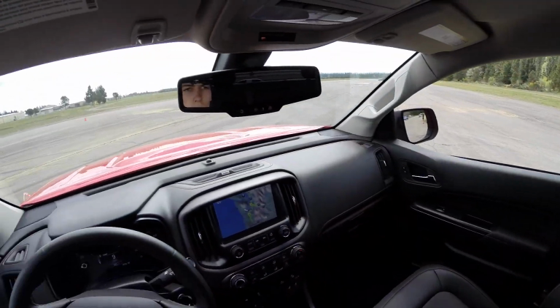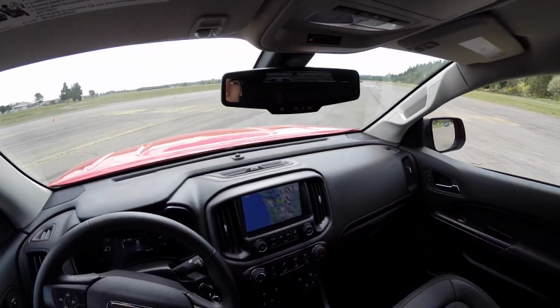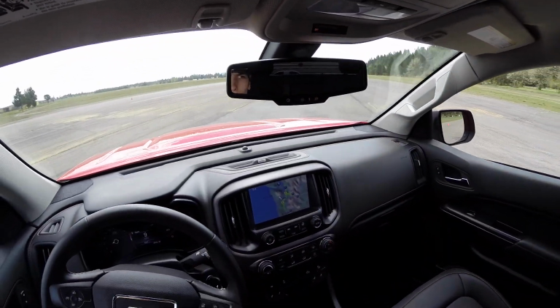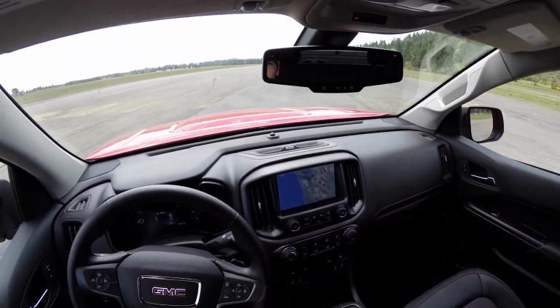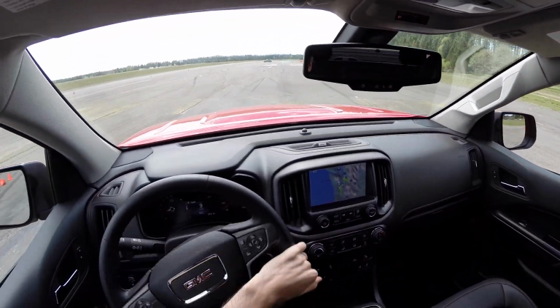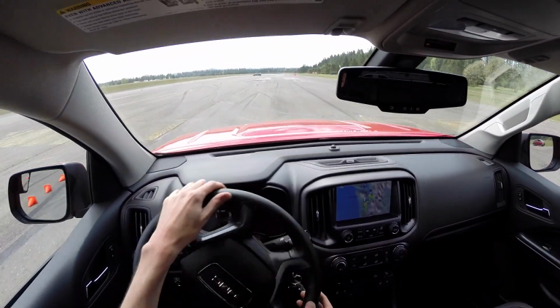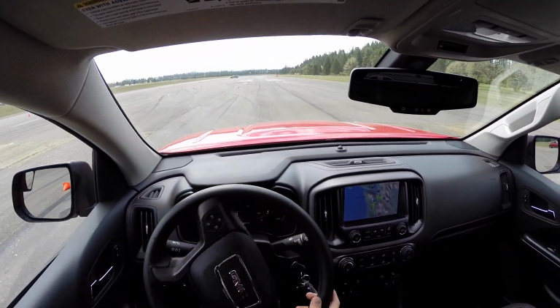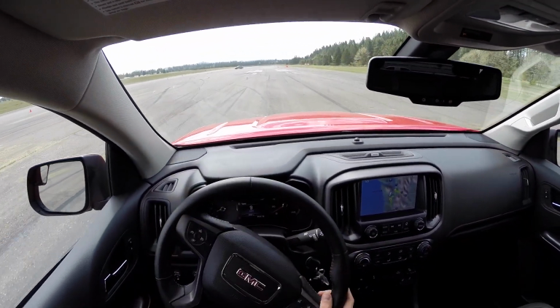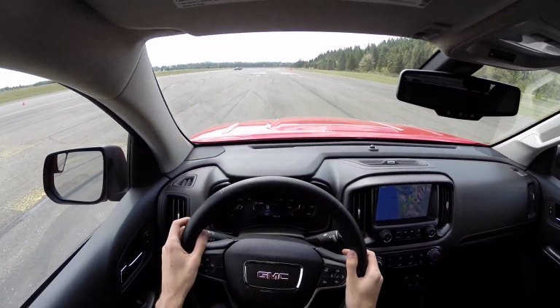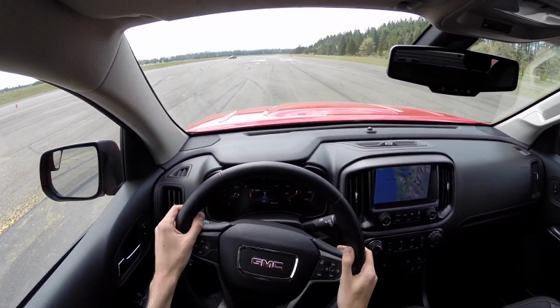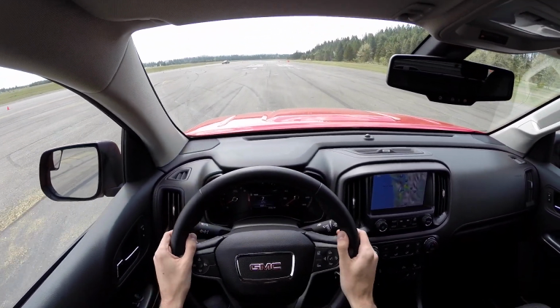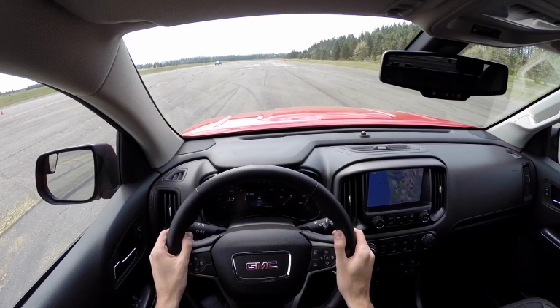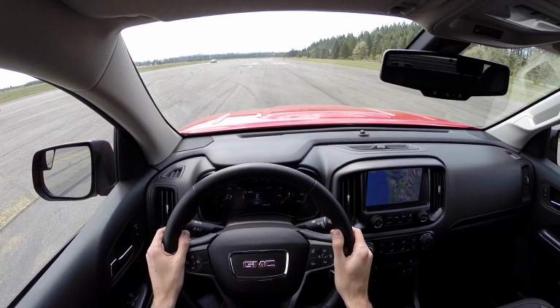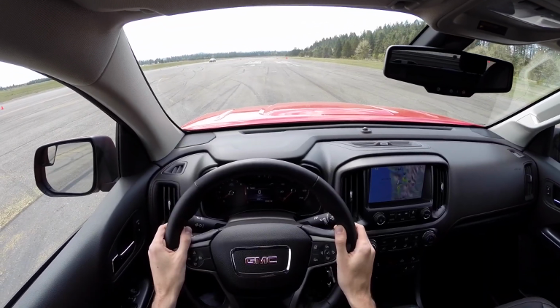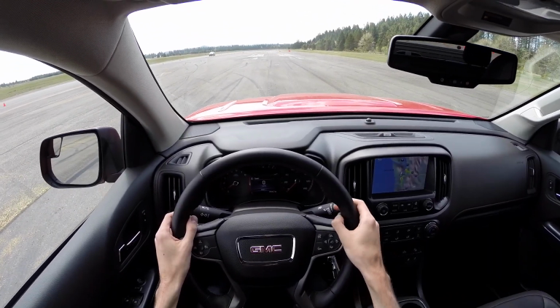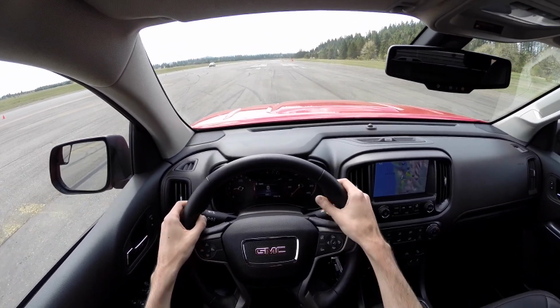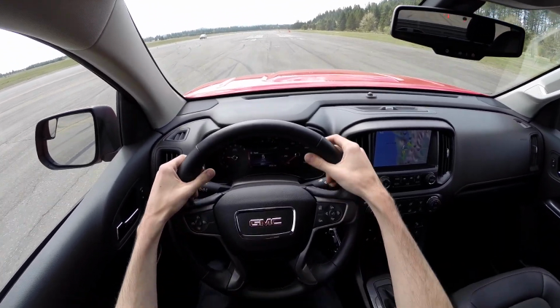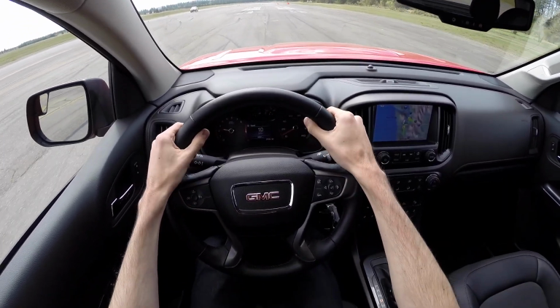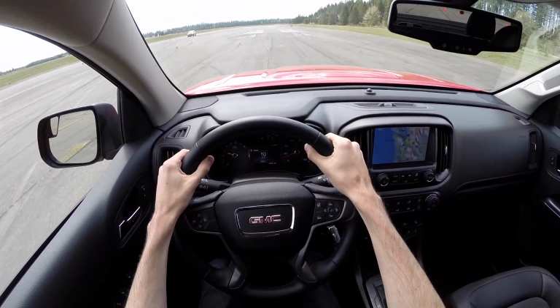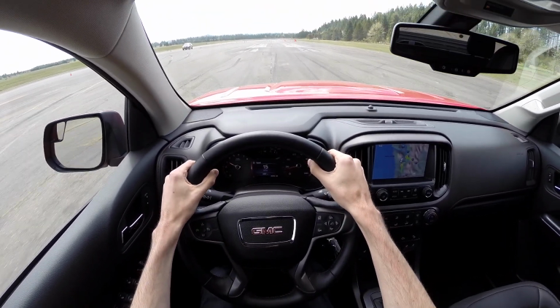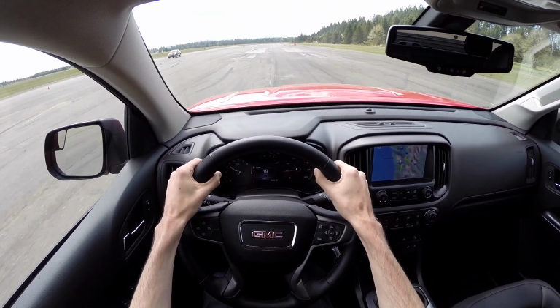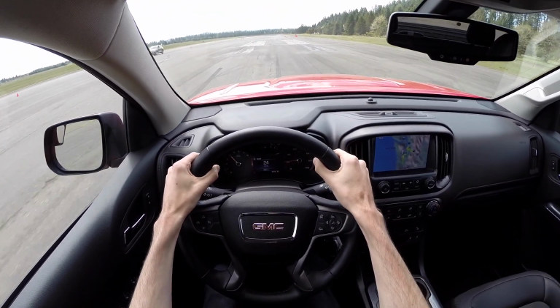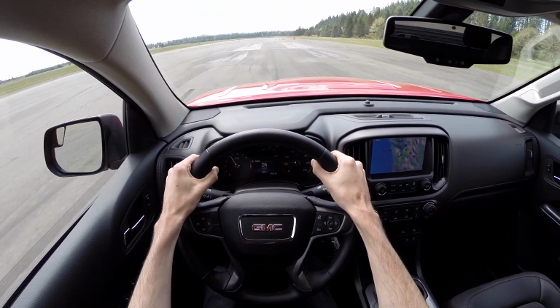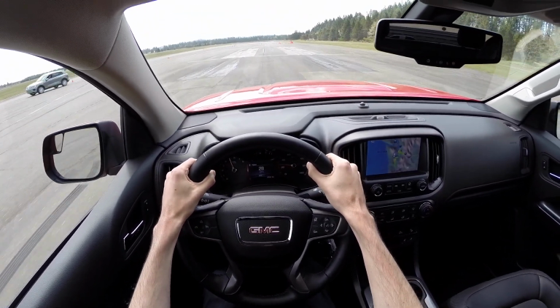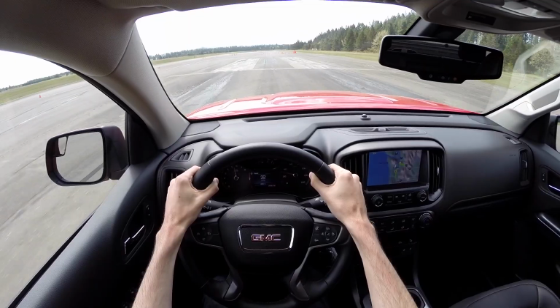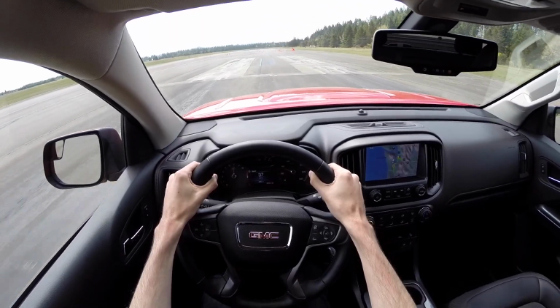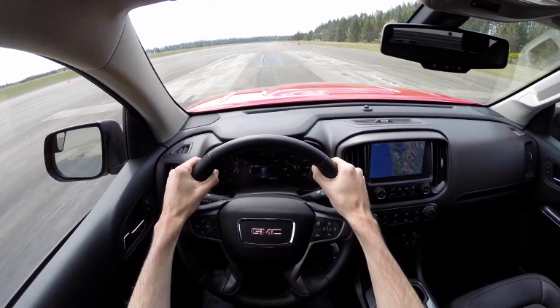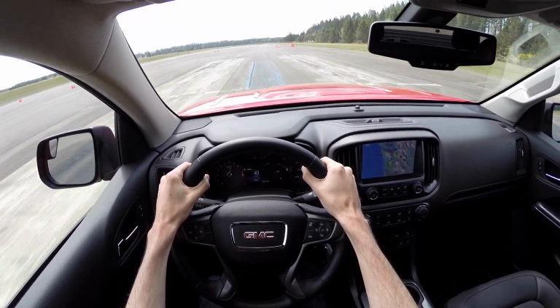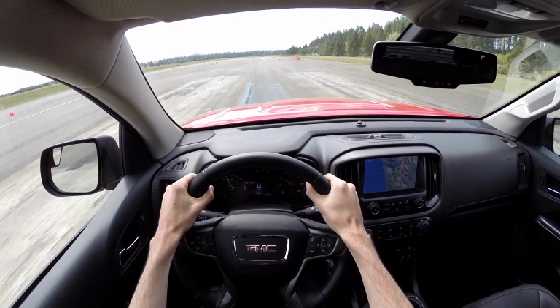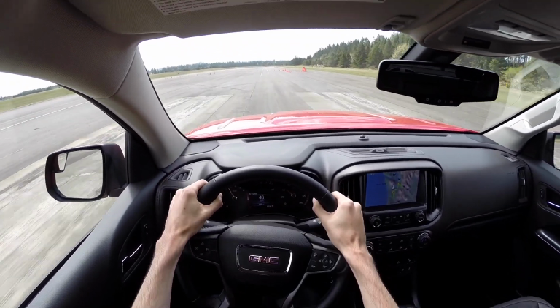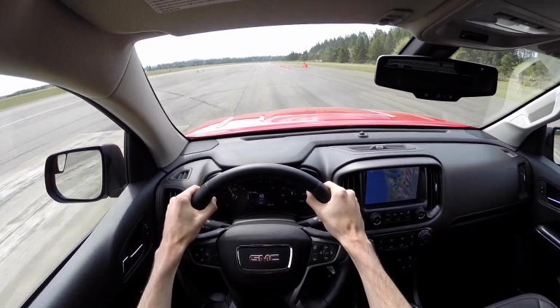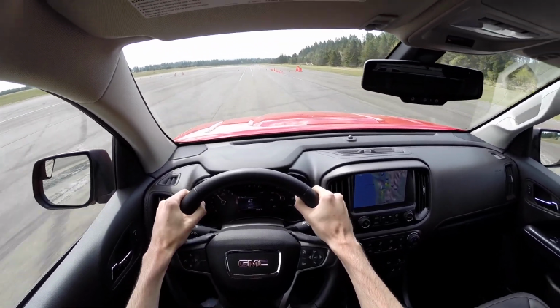So first we will do our acceleration test in the GMC Canyon. Foot down — good amount of torque, good amount of power throughout the power band, decent acceleration.